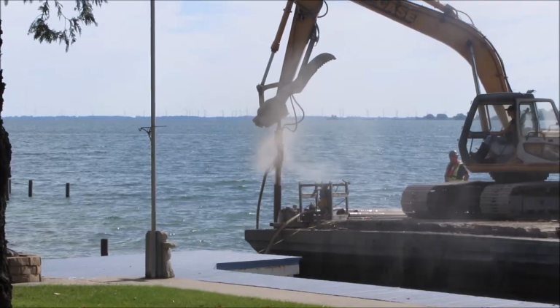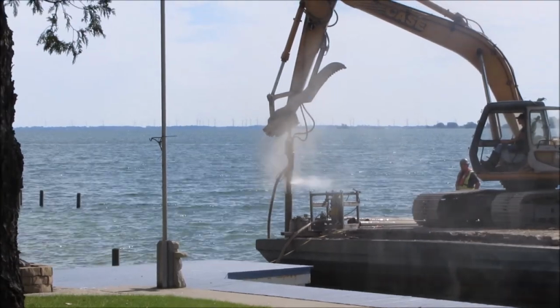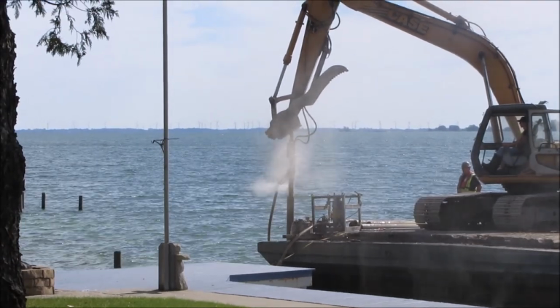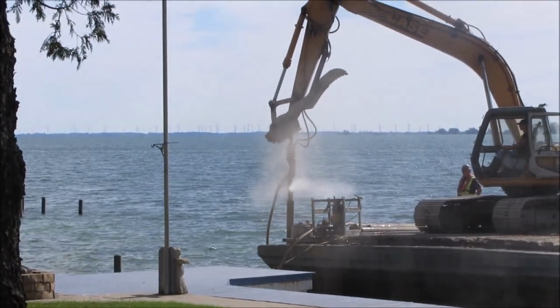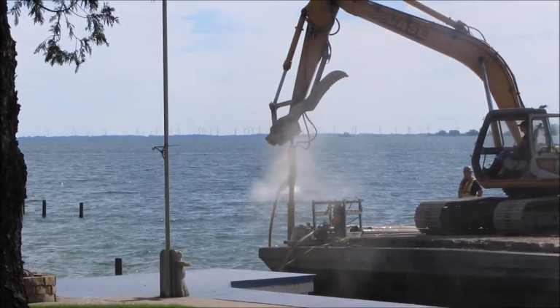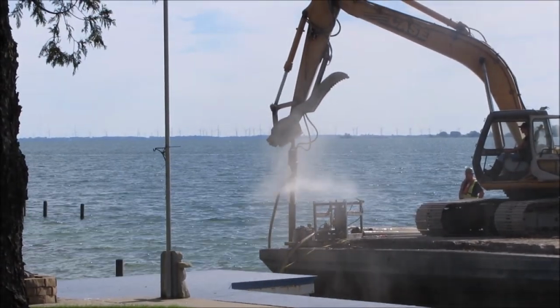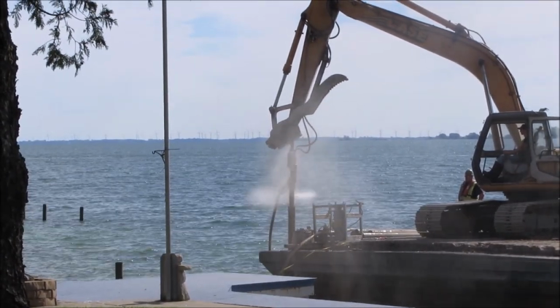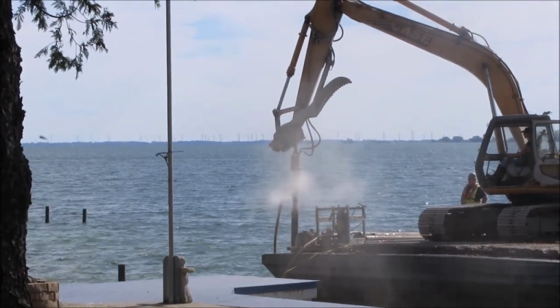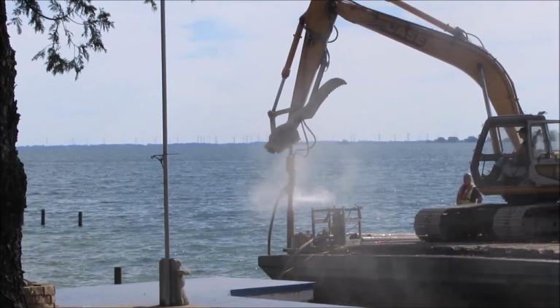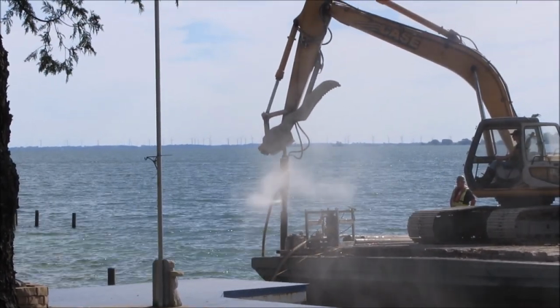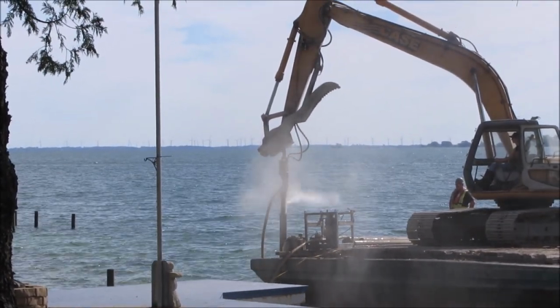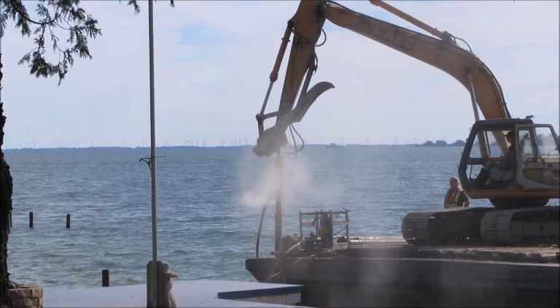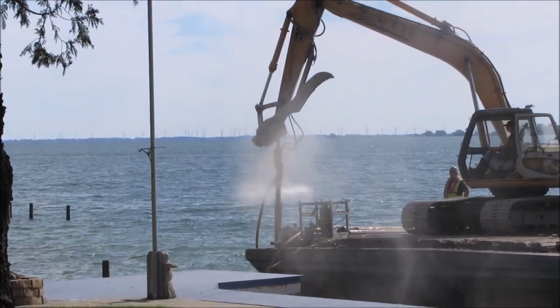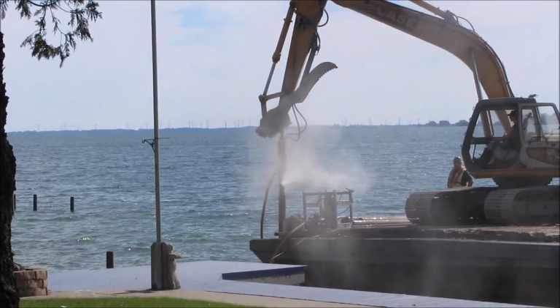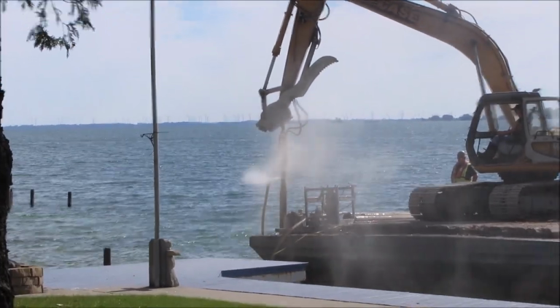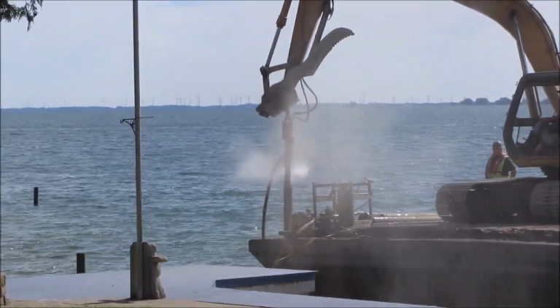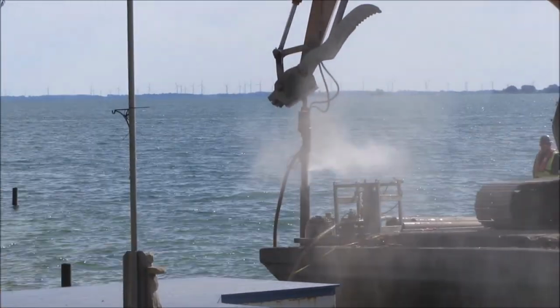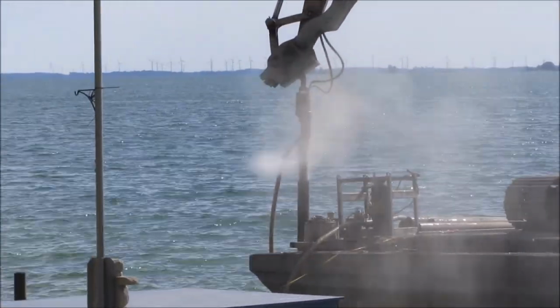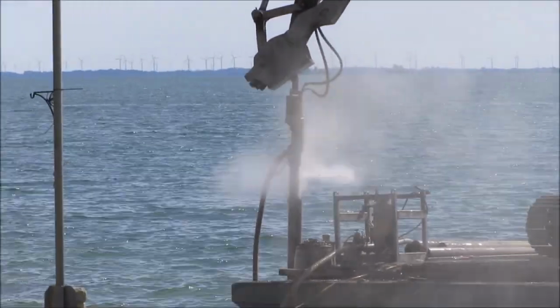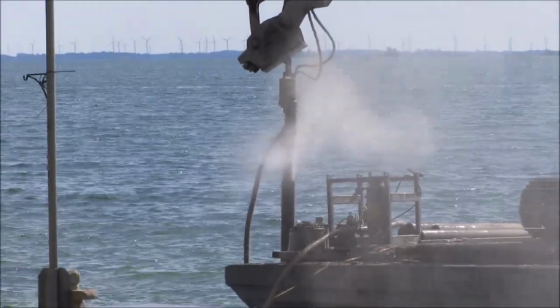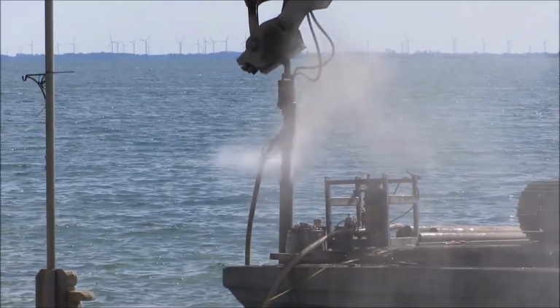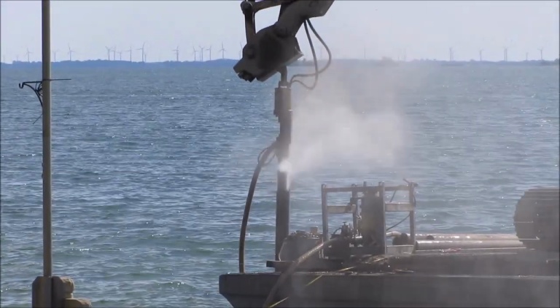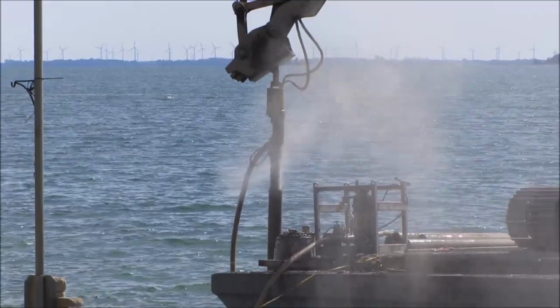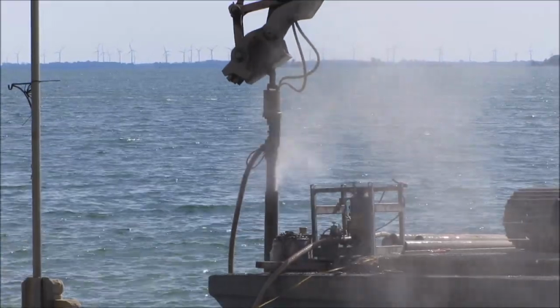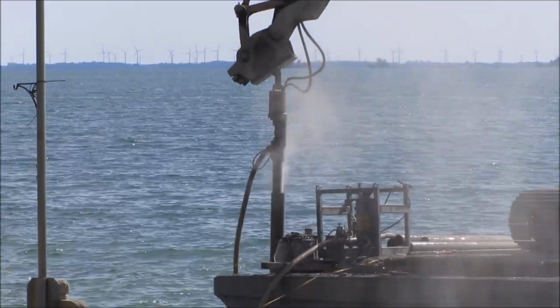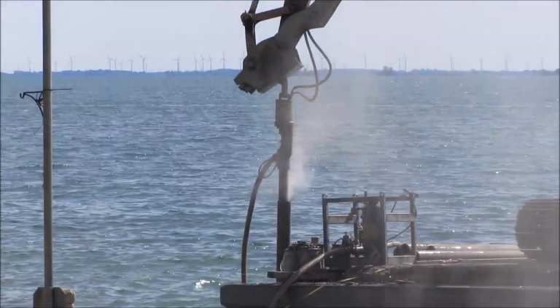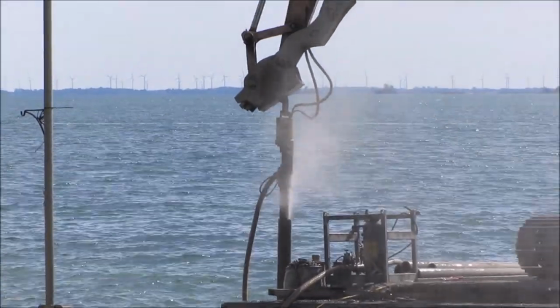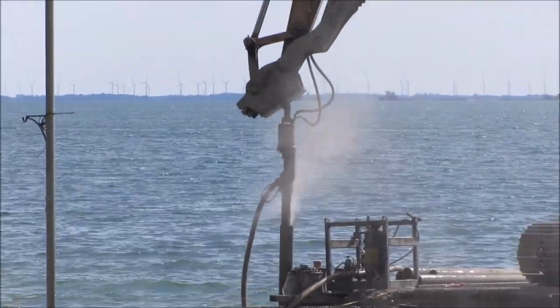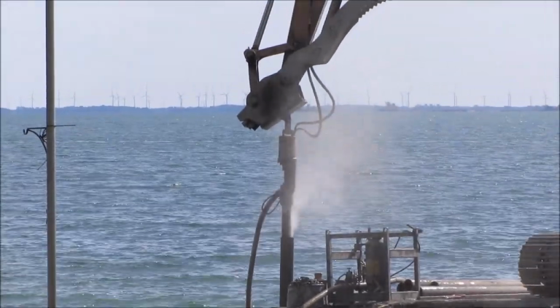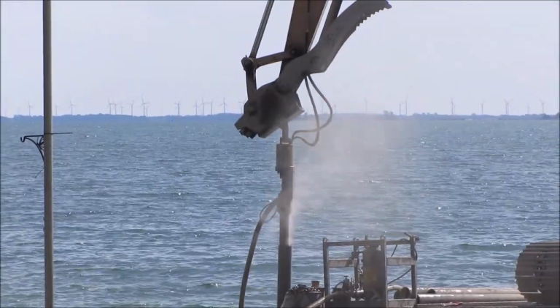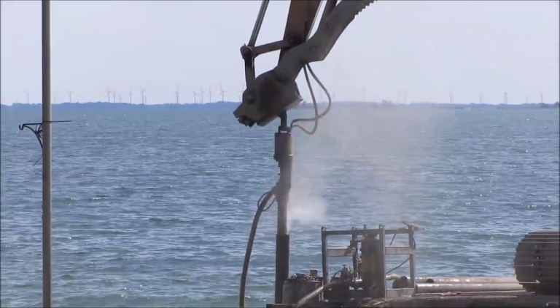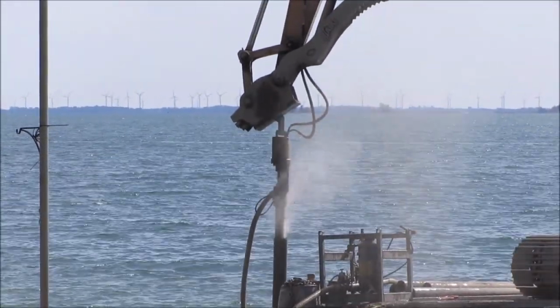The drilling has restarted. Compressed air and water are used to drive the hammer and the drill and to cool the drilling bit. Water and air ejected carry ground rock and stone chips out of the pile.